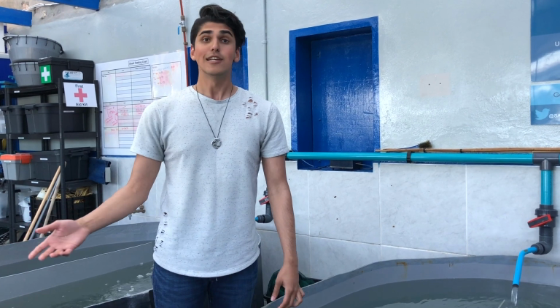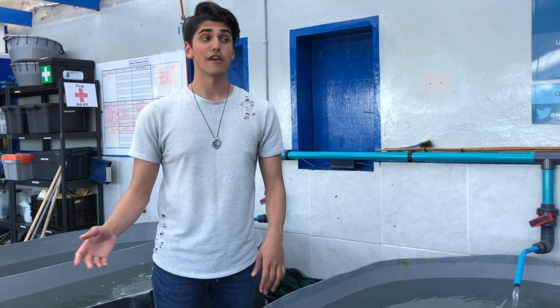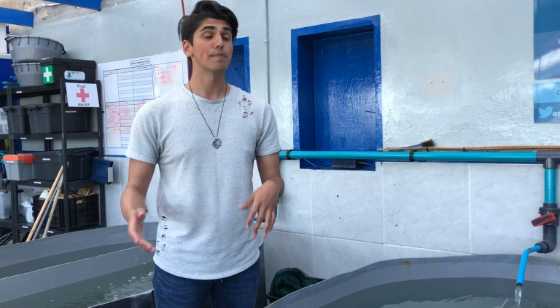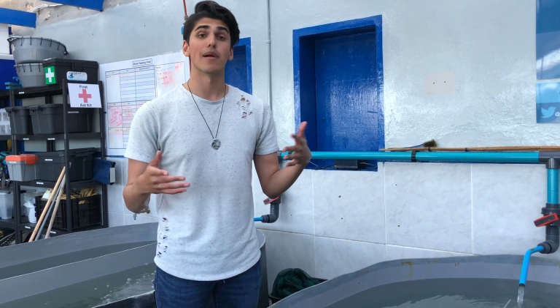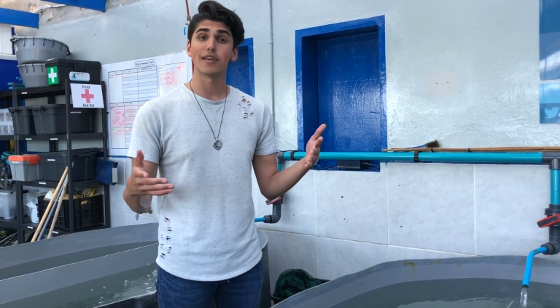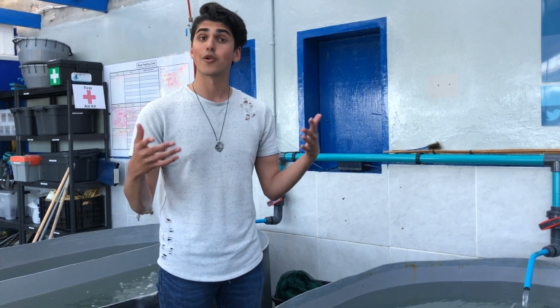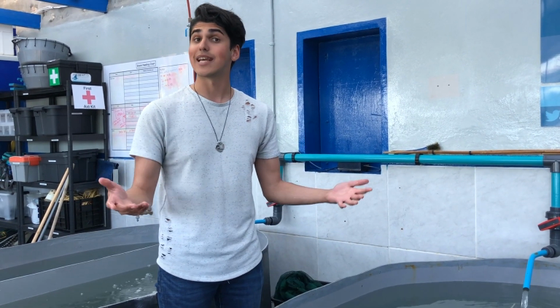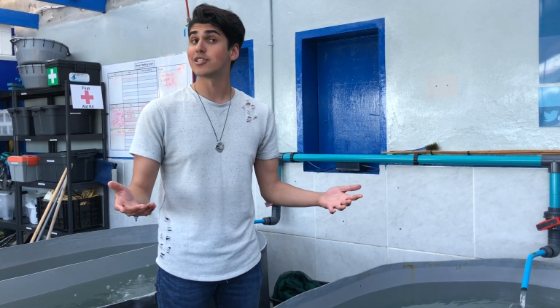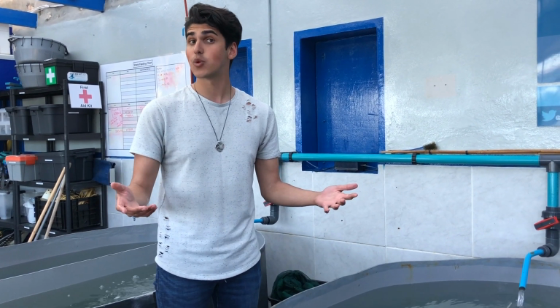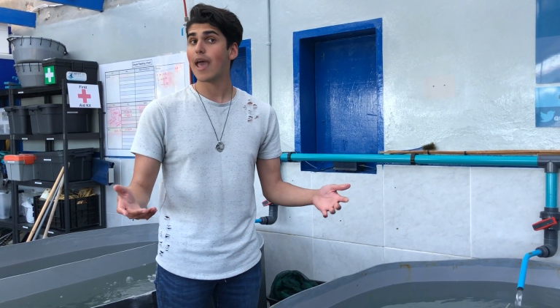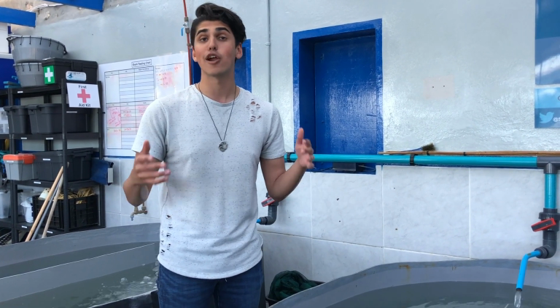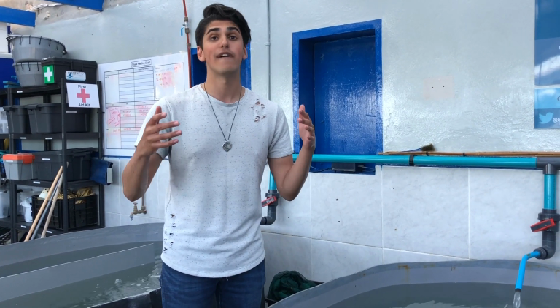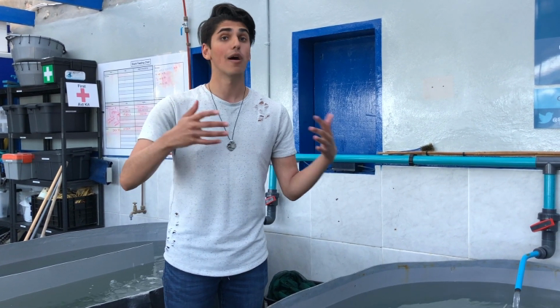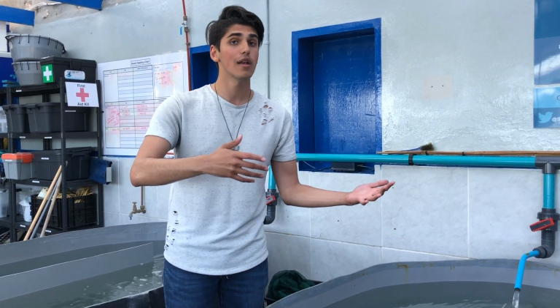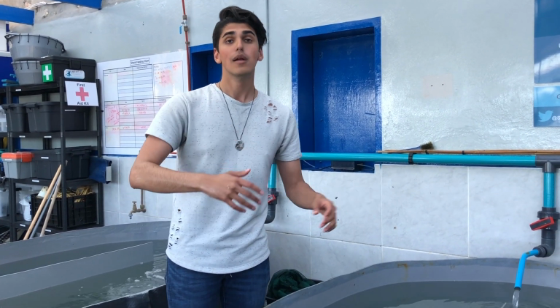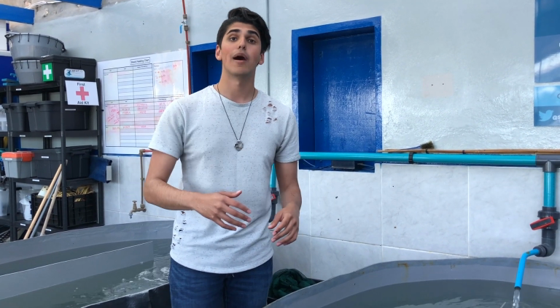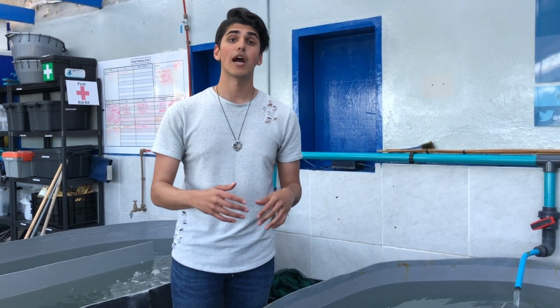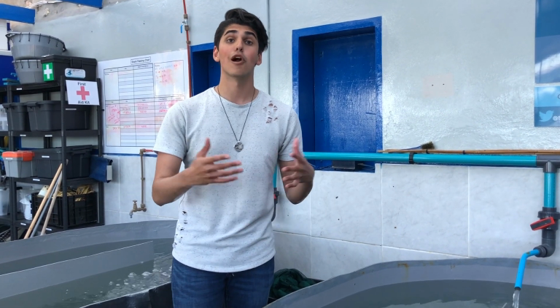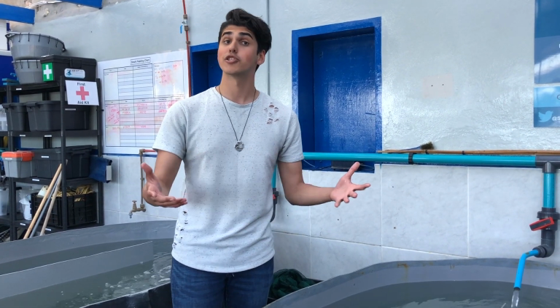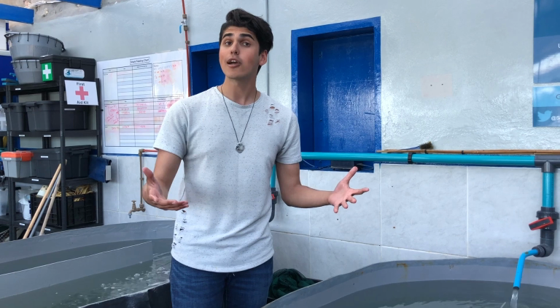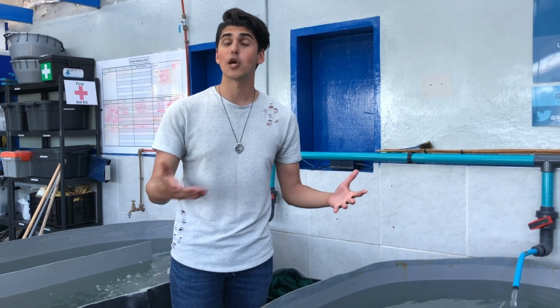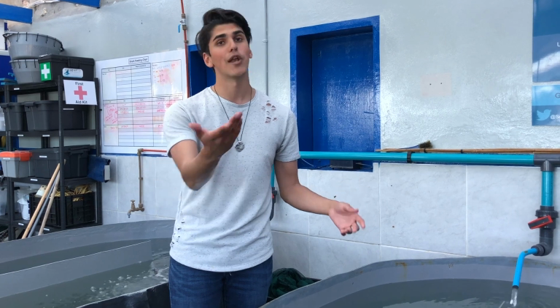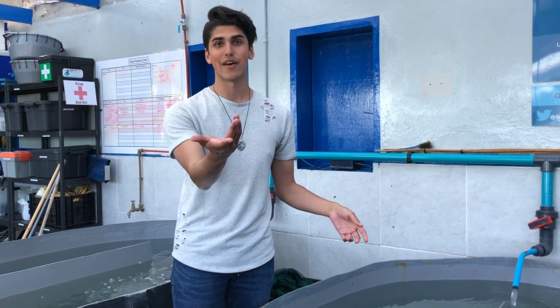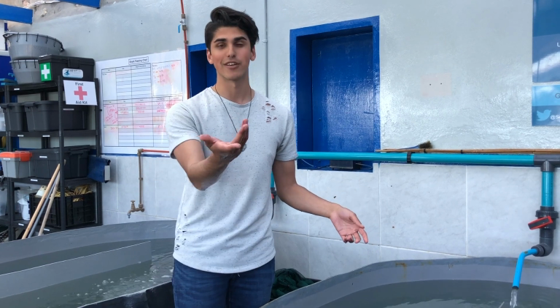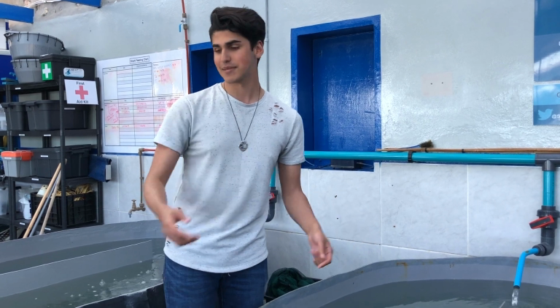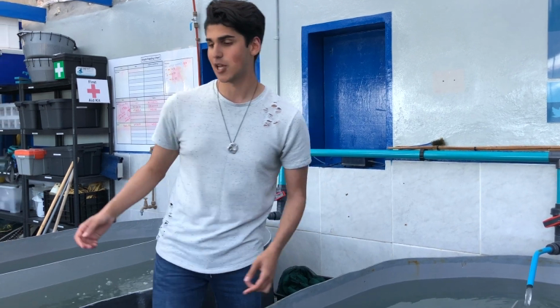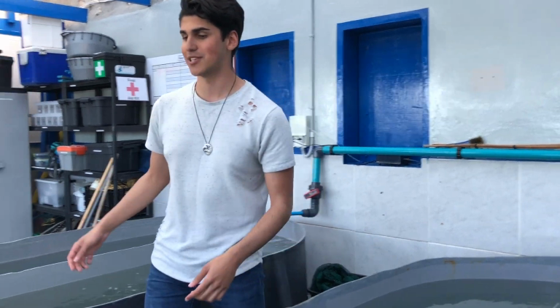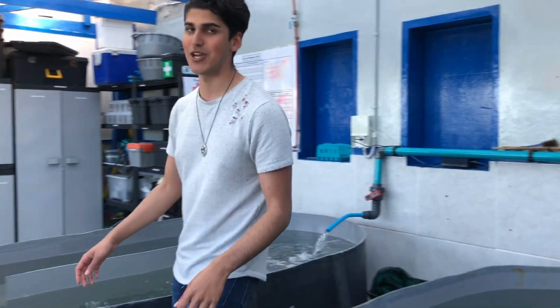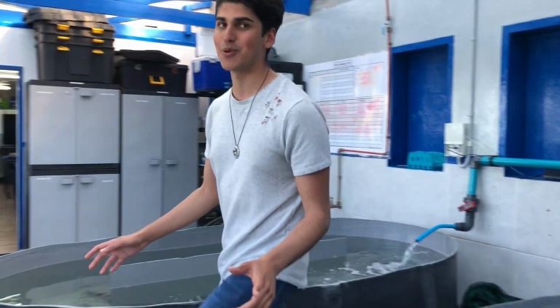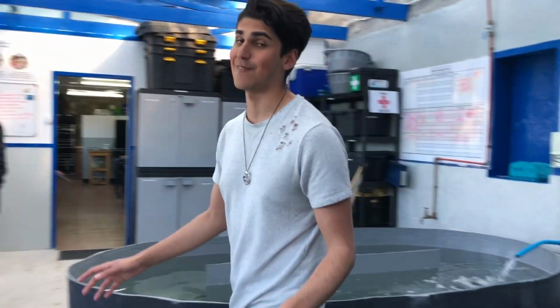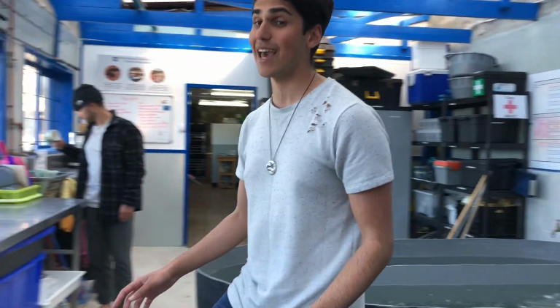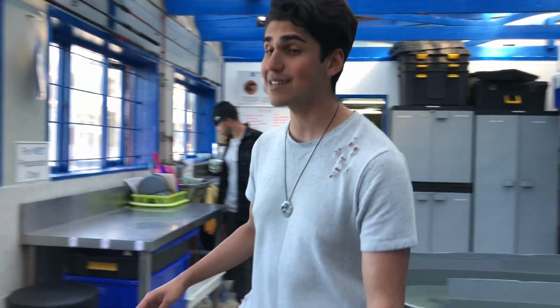They feed primarily on crustaceans and squid, and are fed upon by larger sharks, such as broadnose sevengills. So I'm just going to show you some cool stuff with the eggs.